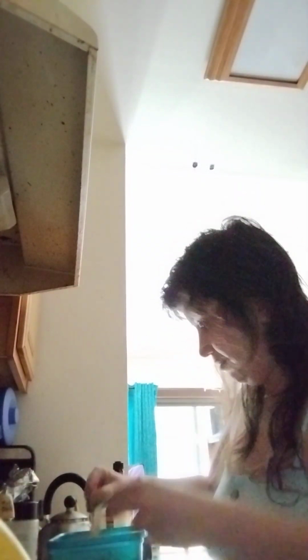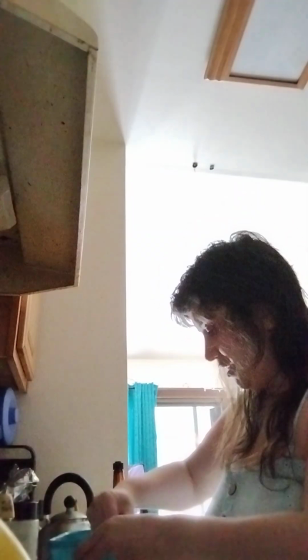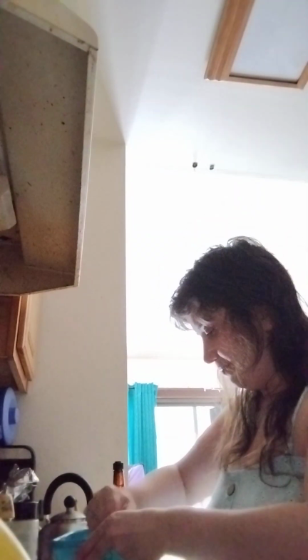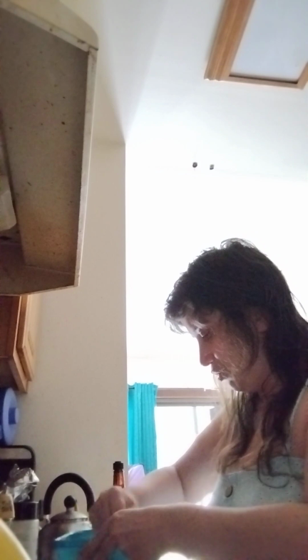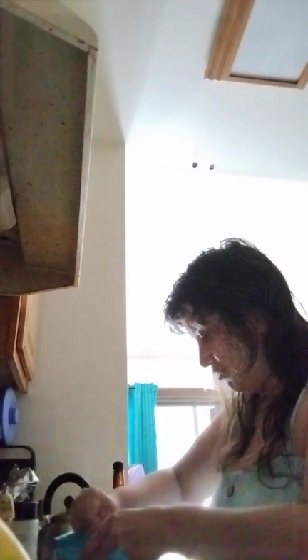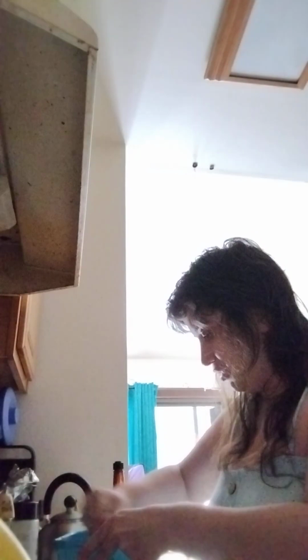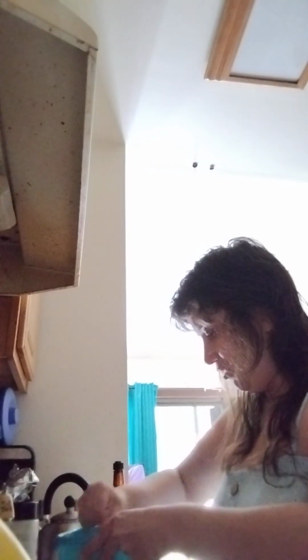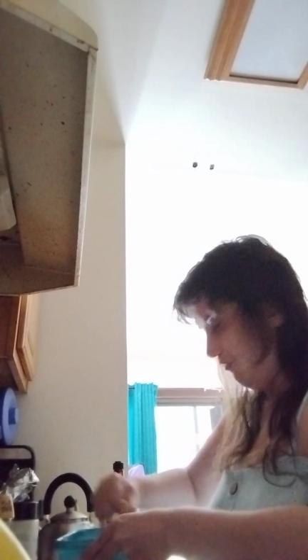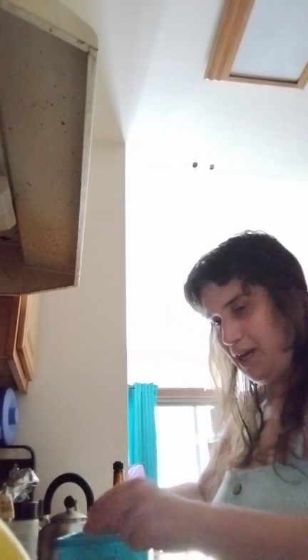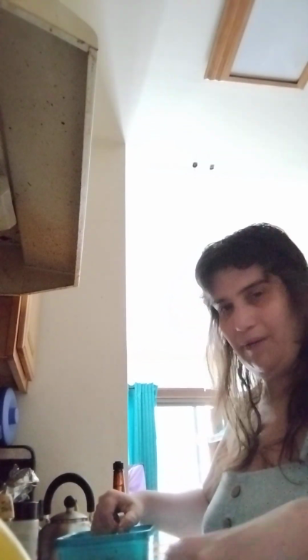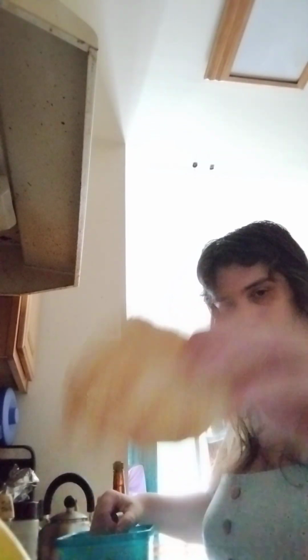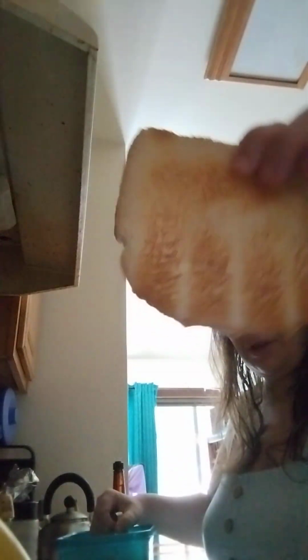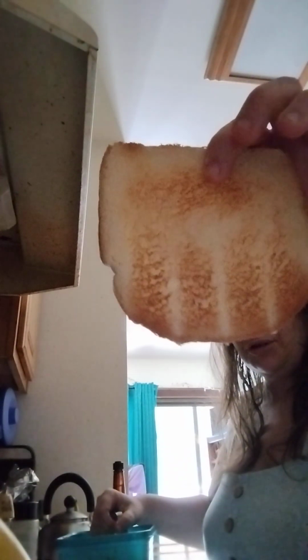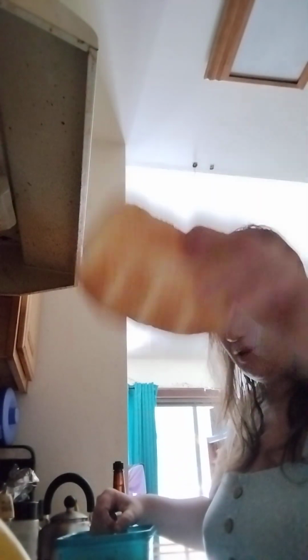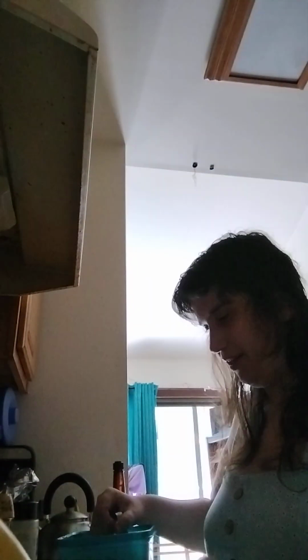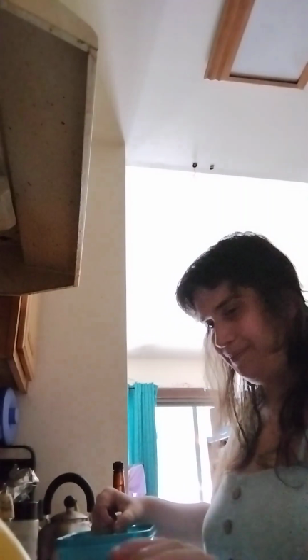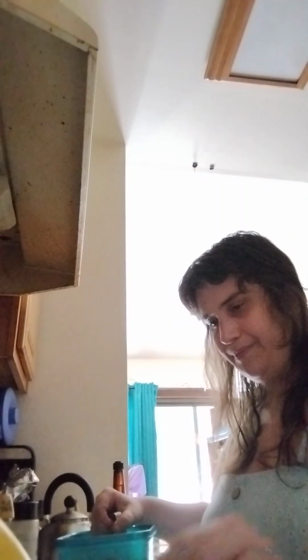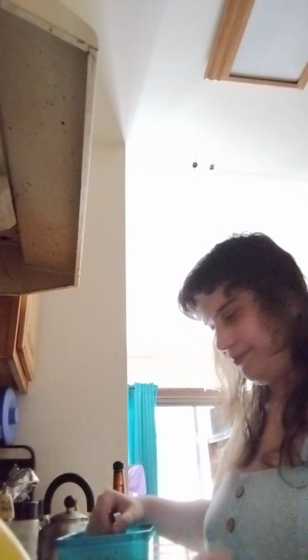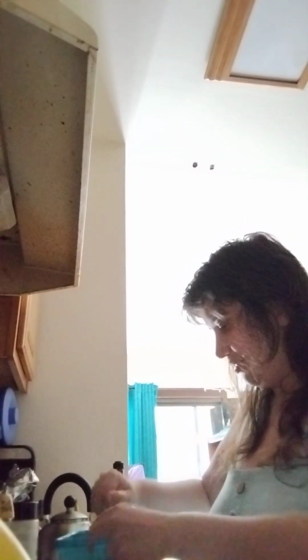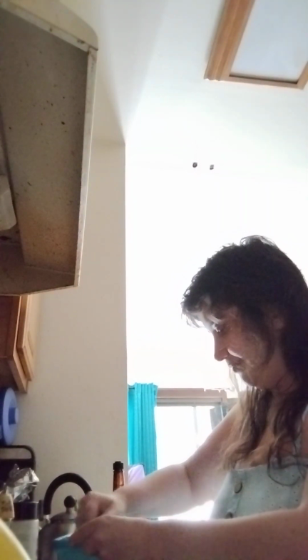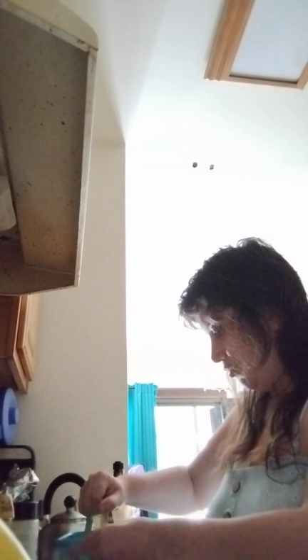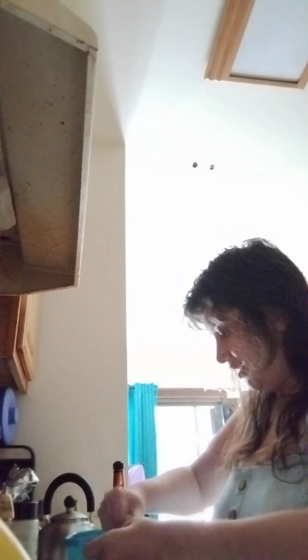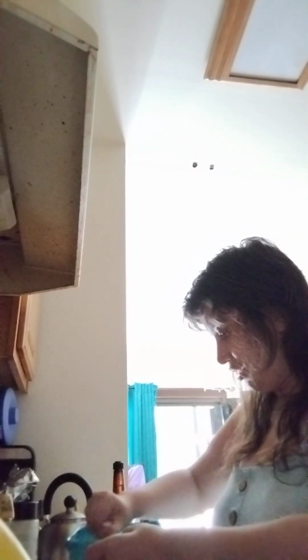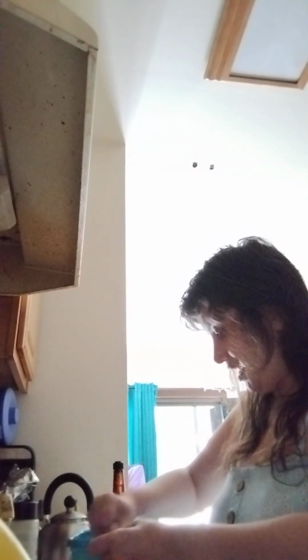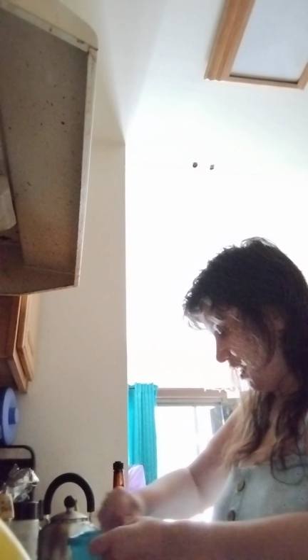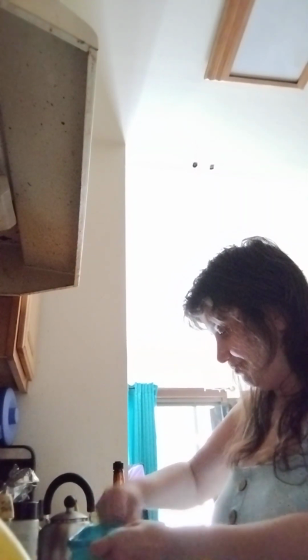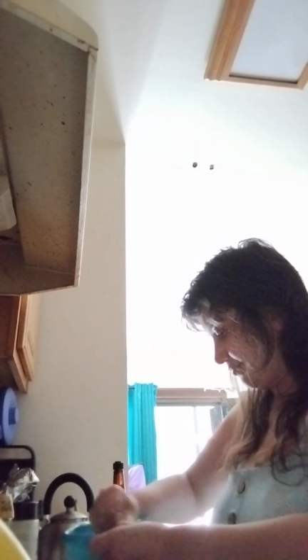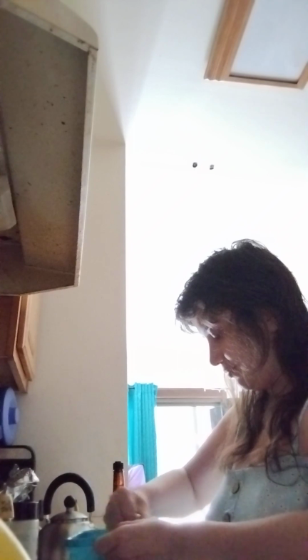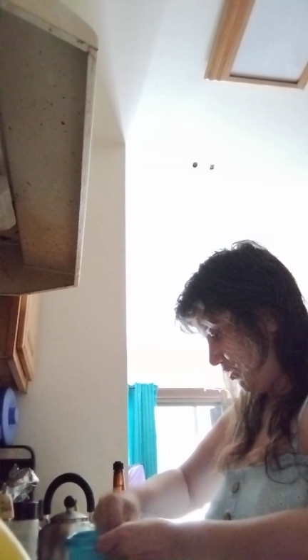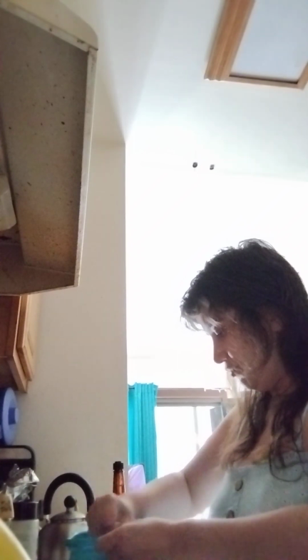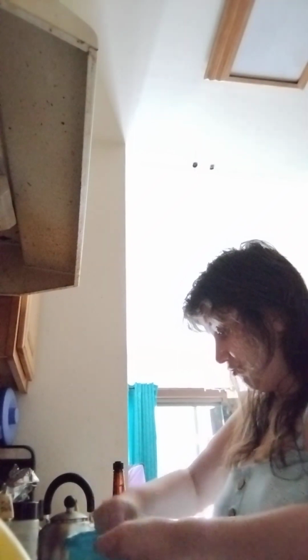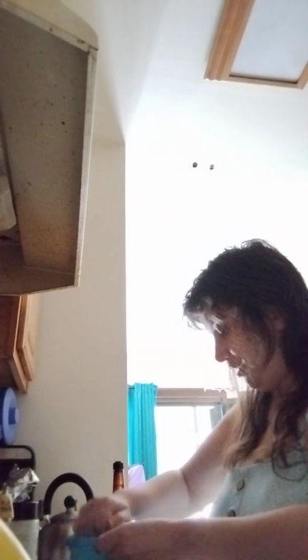Mix it up, mix mix mix. We got our toast, so you can toast it the way you like it. We've got a little too much of this egg salad — a little too much.